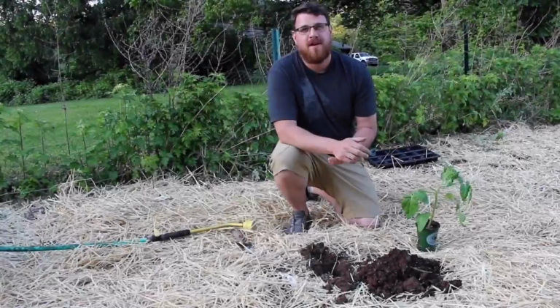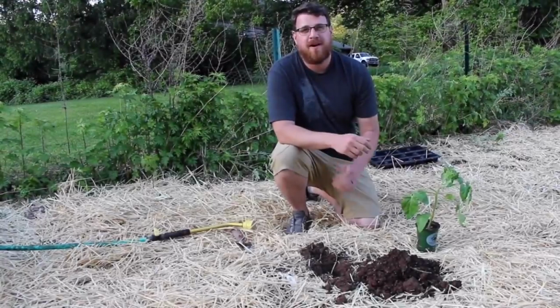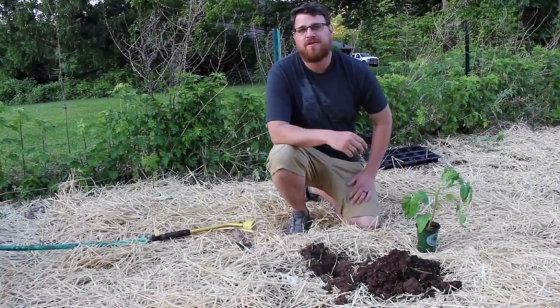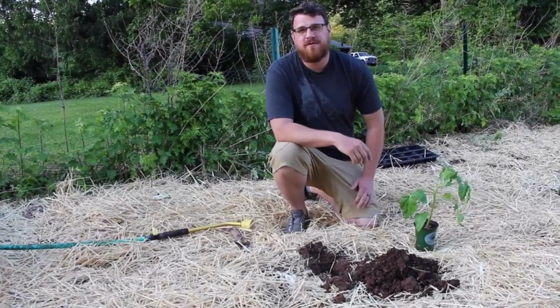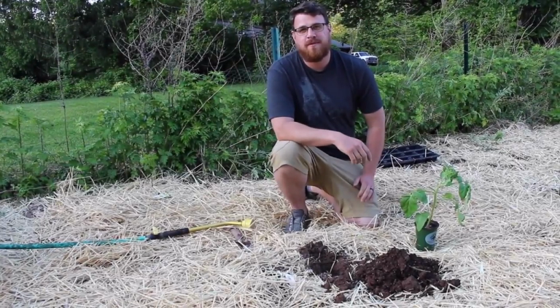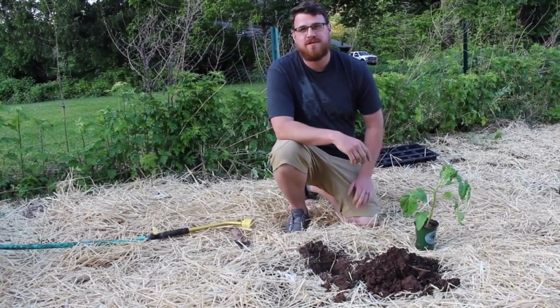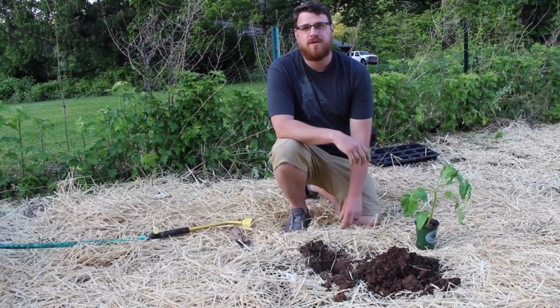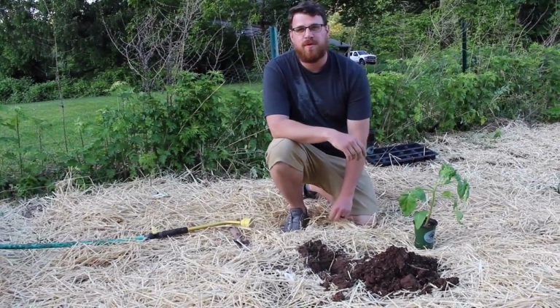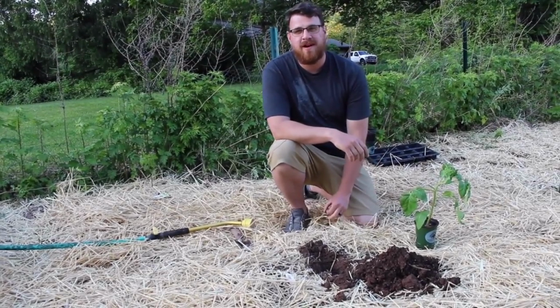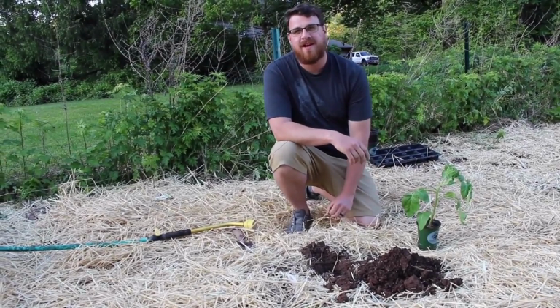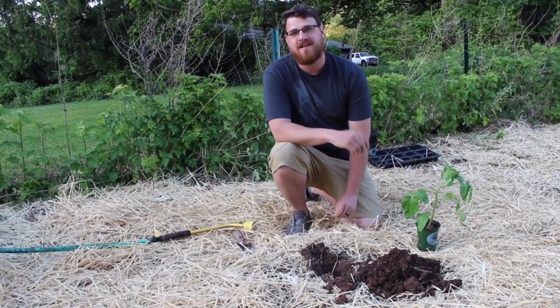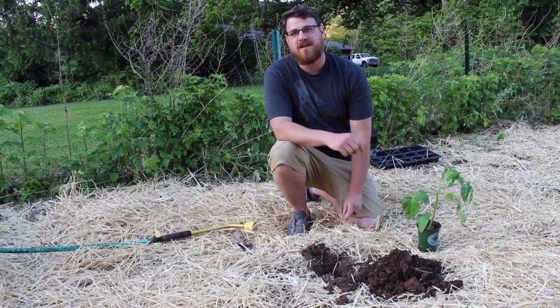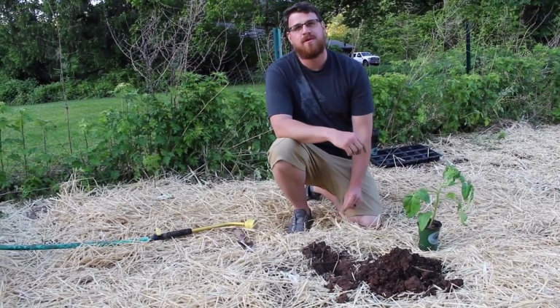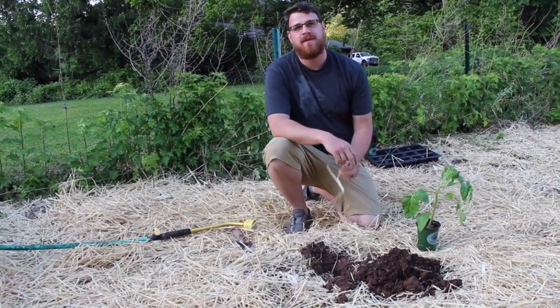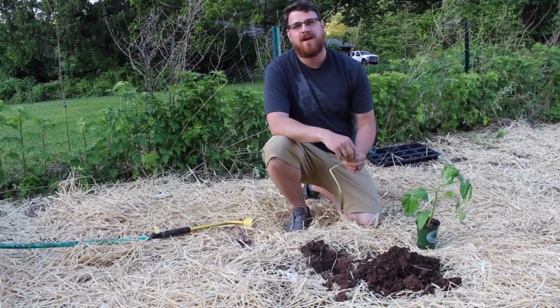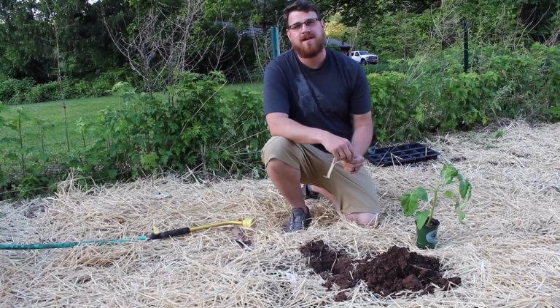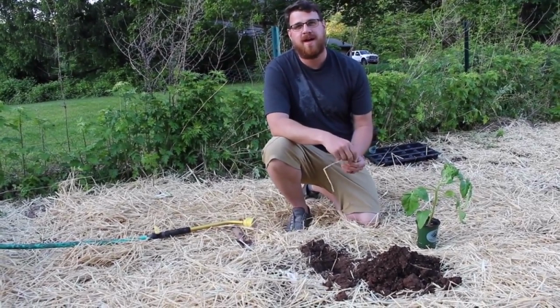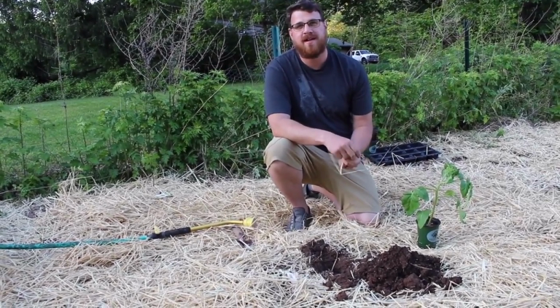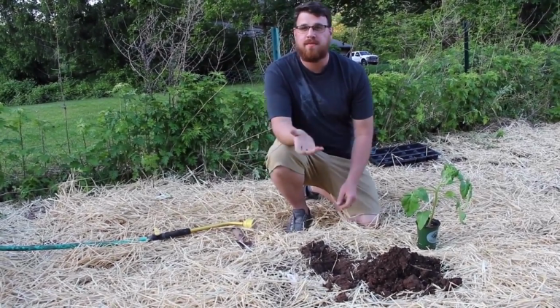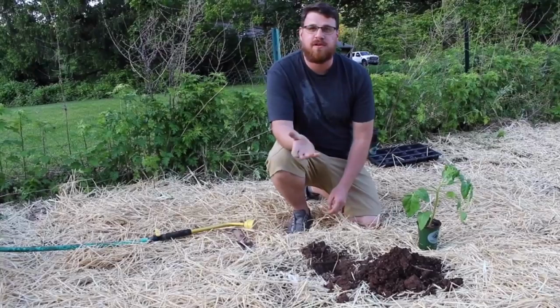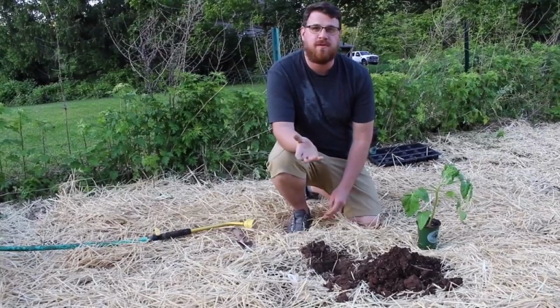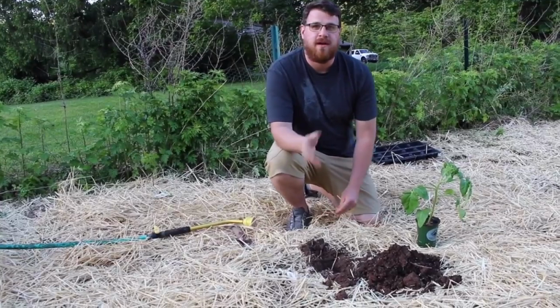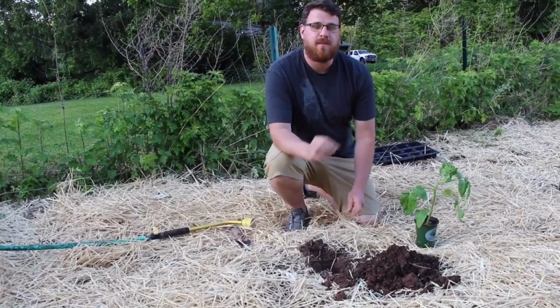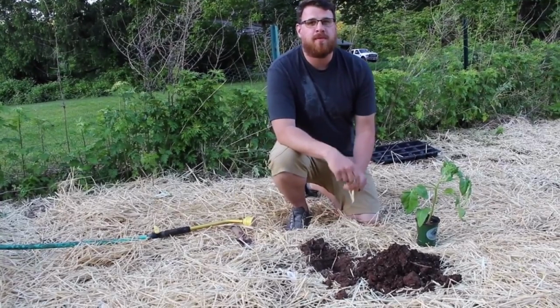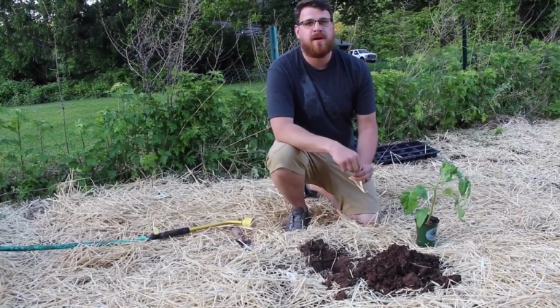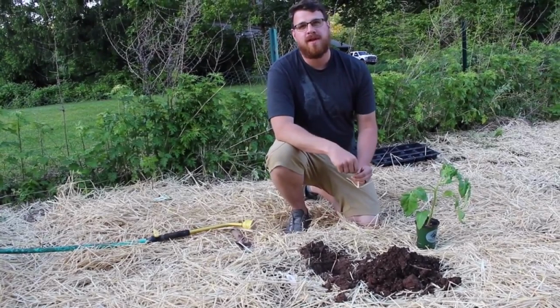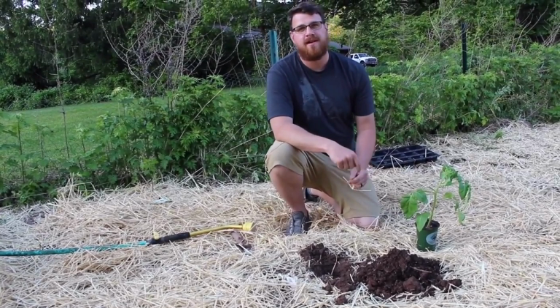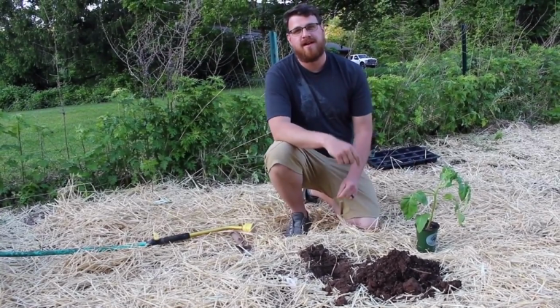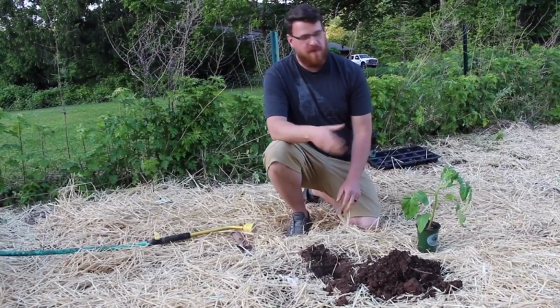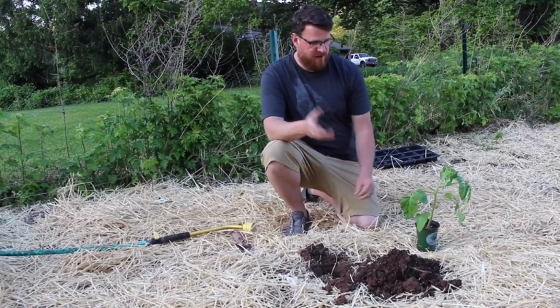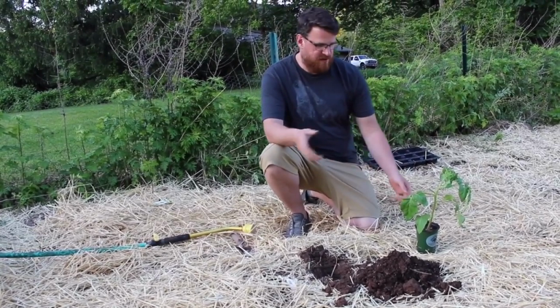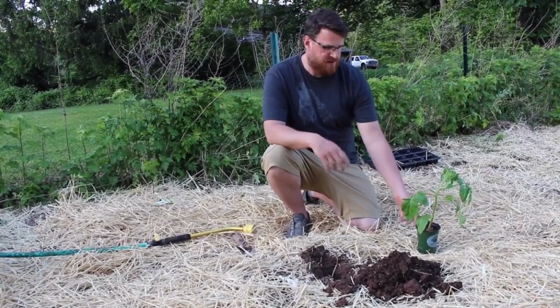Hey everybody, Chris here from New Jersey 101.5 and NJ1015.com, and today I'm going to show you the proper way to plant a tomato in New Jersey.